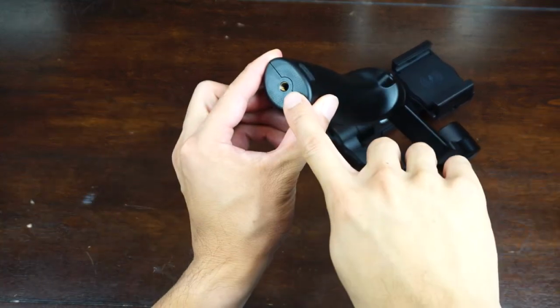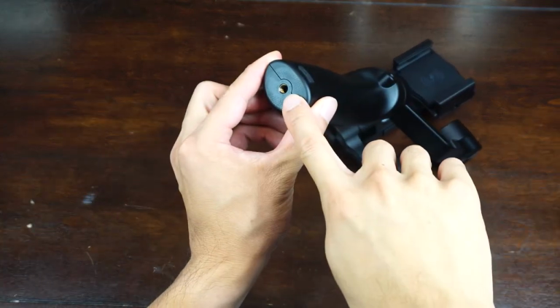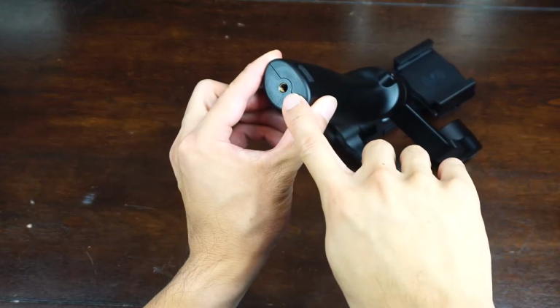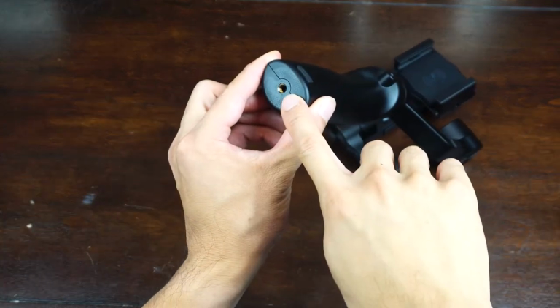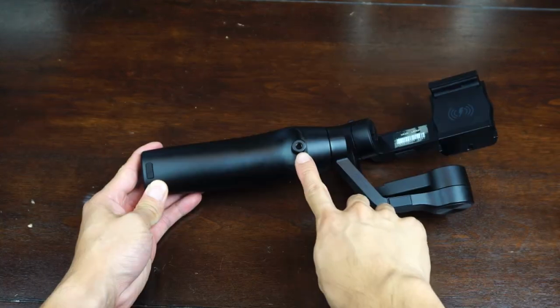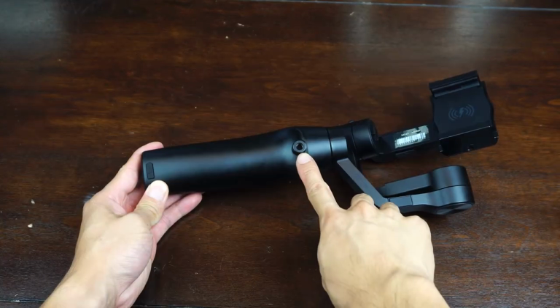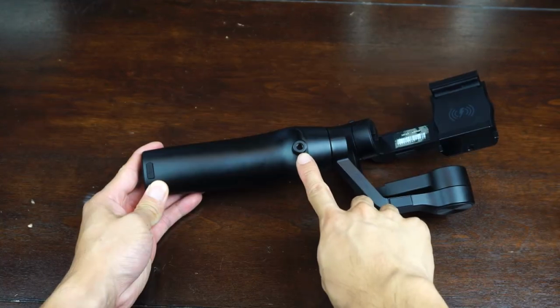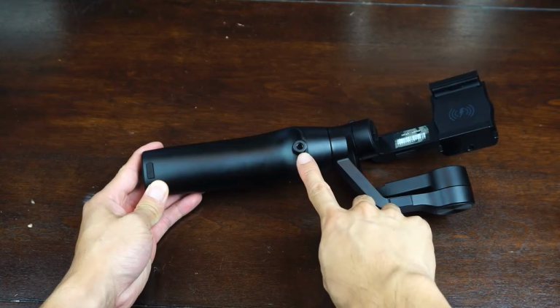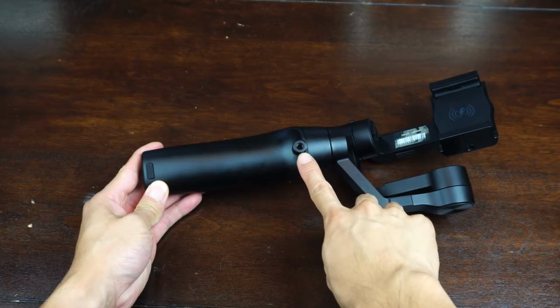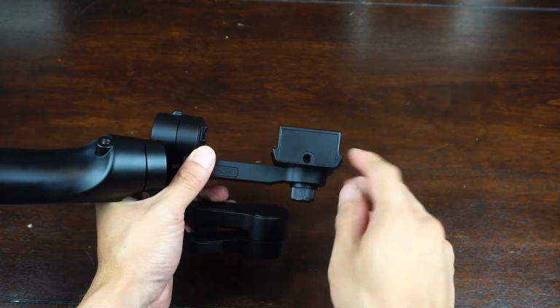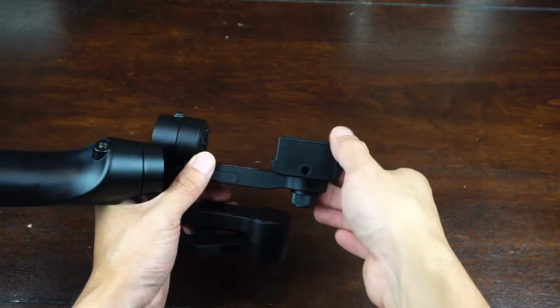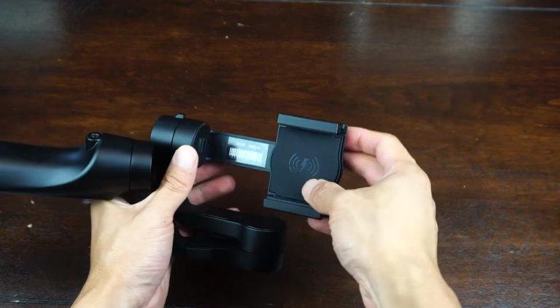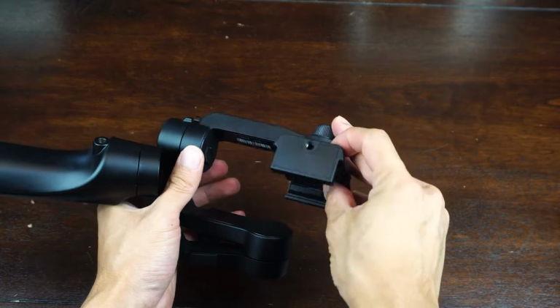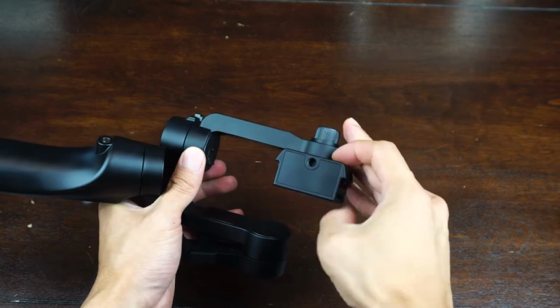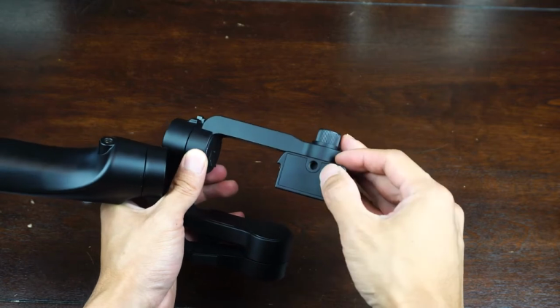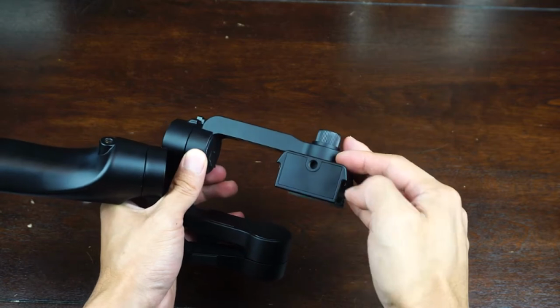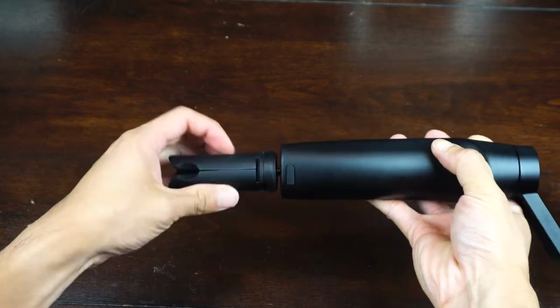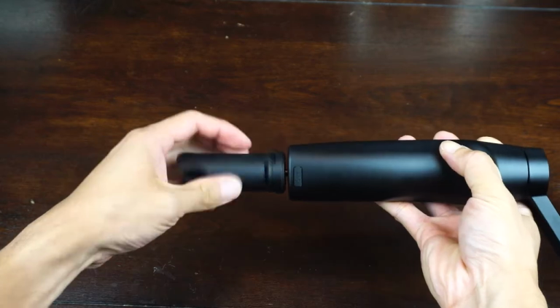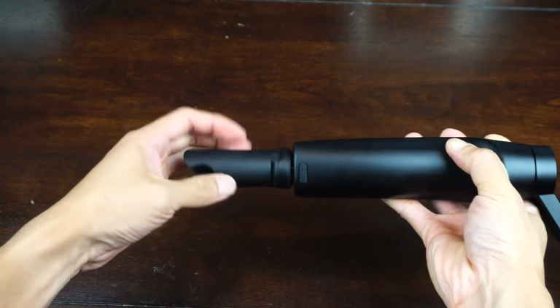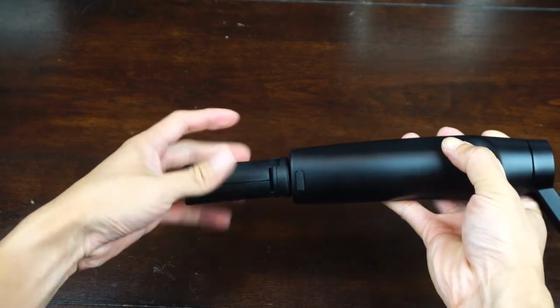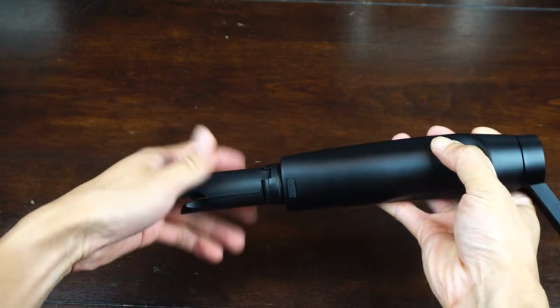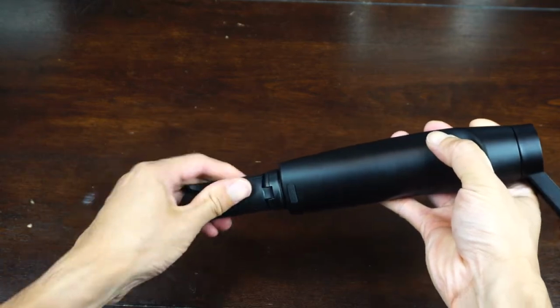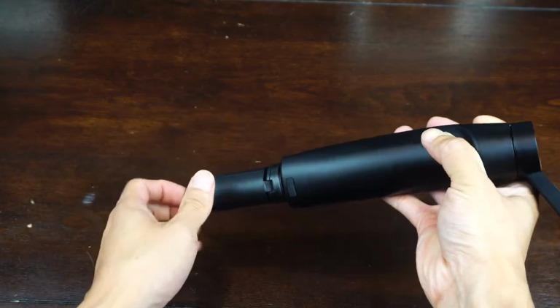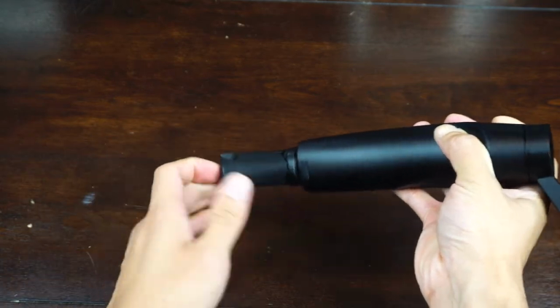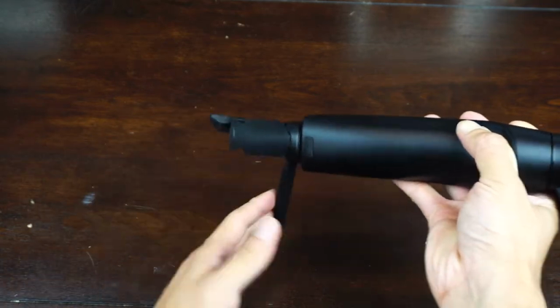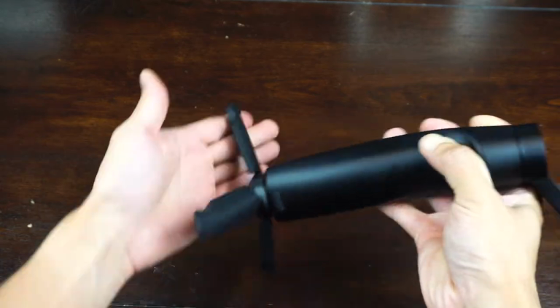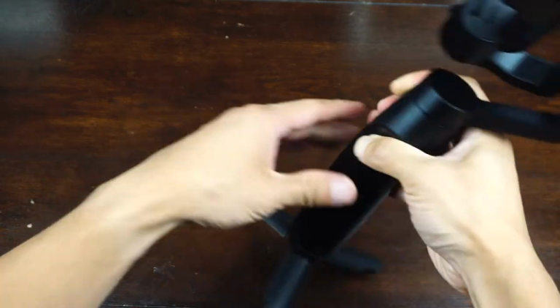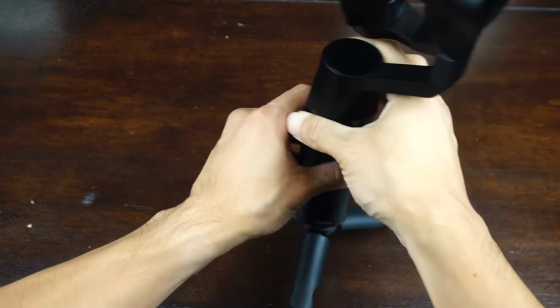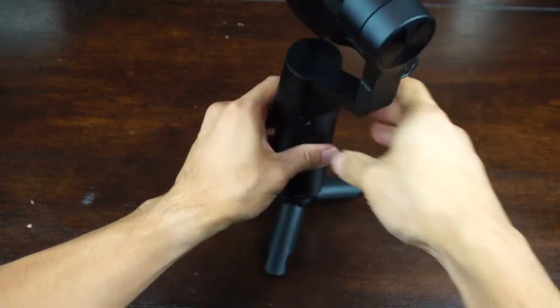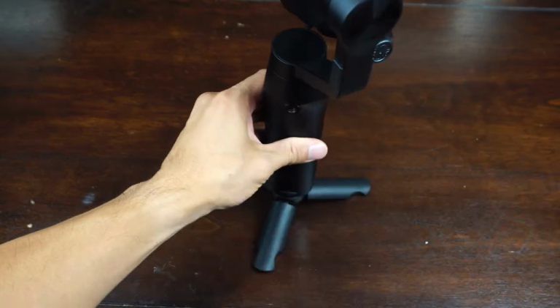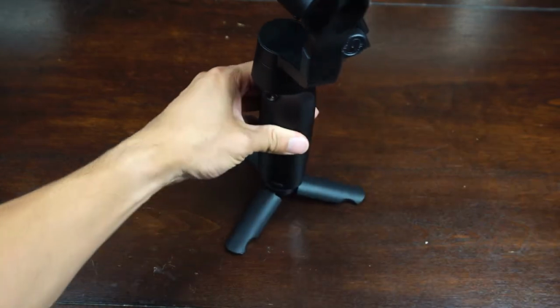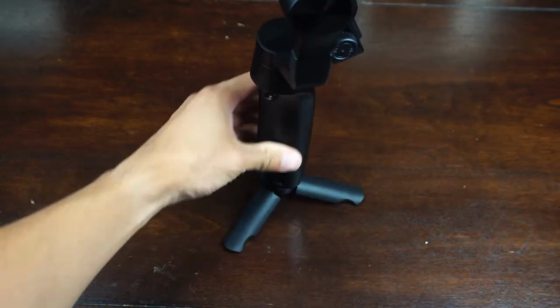There are 4 quarter-inch 20 mounting points on this gimbal — one on the bottom, one on the back of the handle, and one on either side of the phone grip. These are great for attaching accessories like the mini tripod, extra lights, microphones, and more.